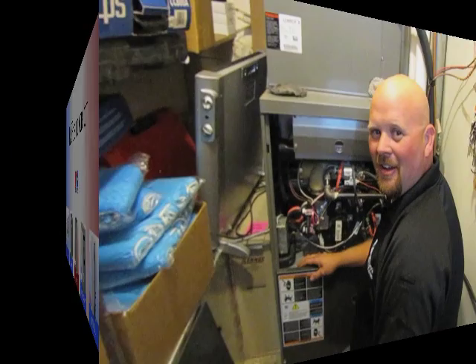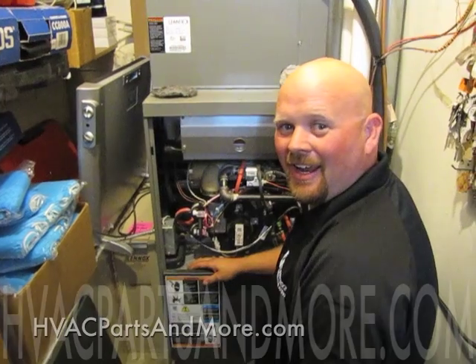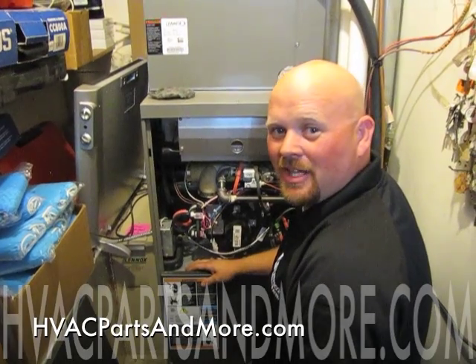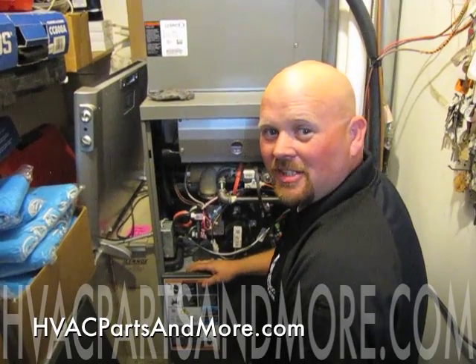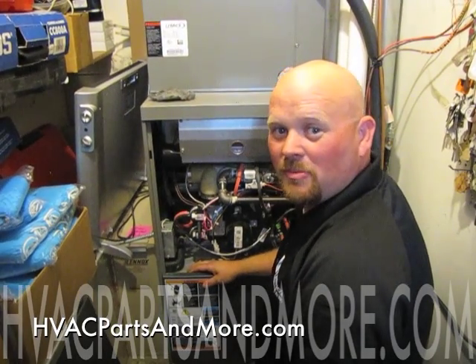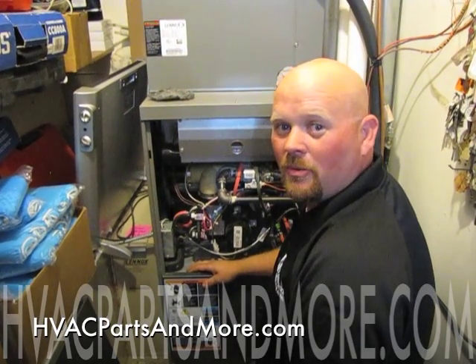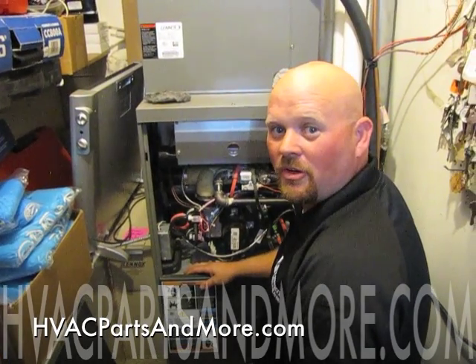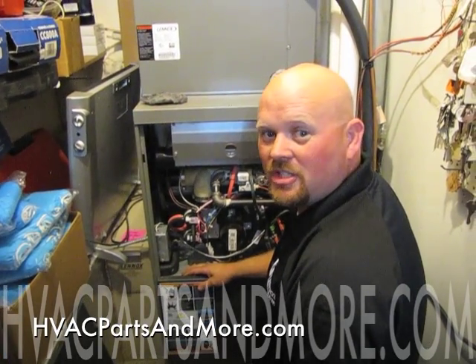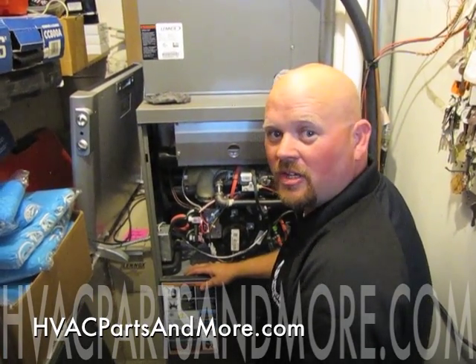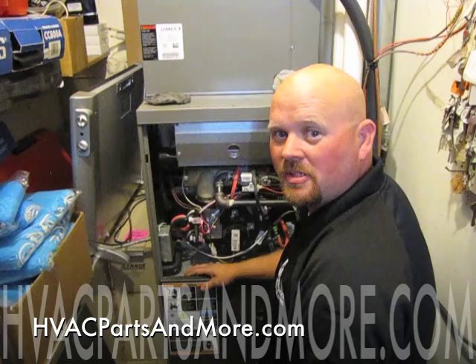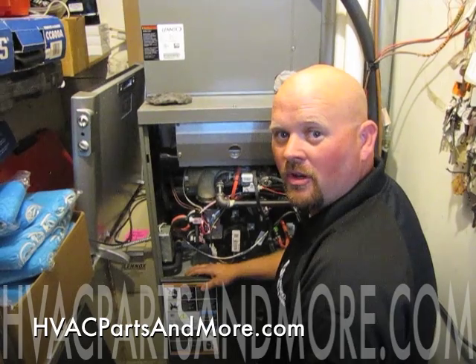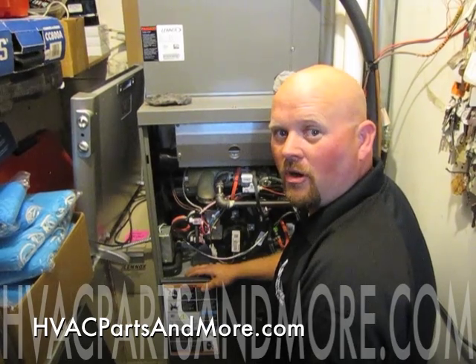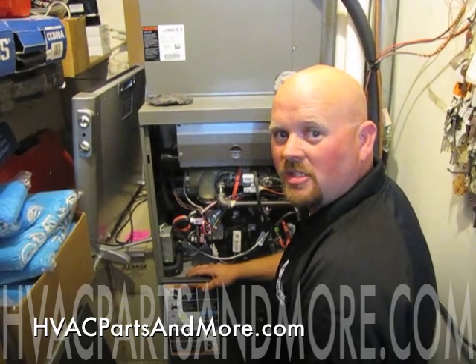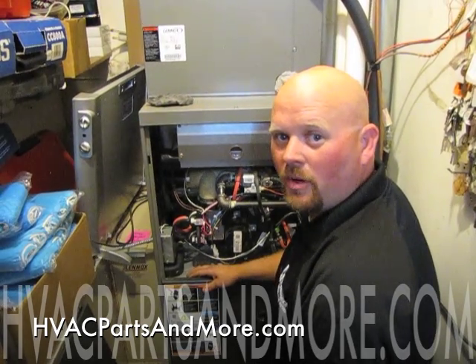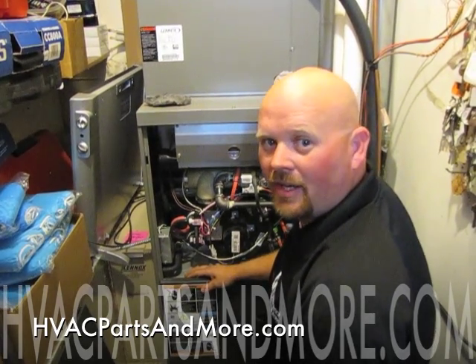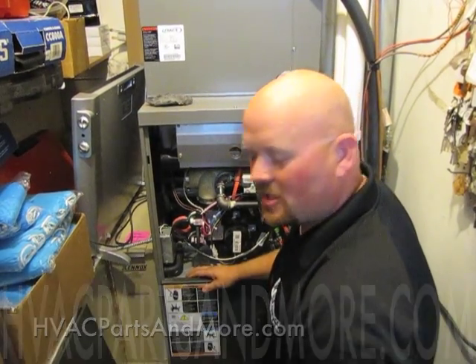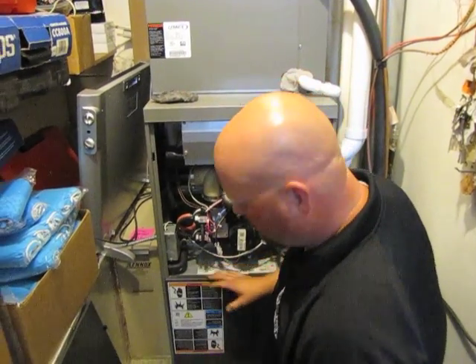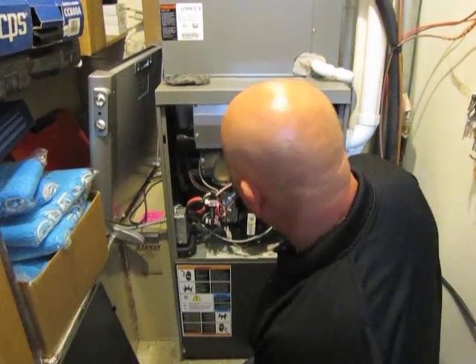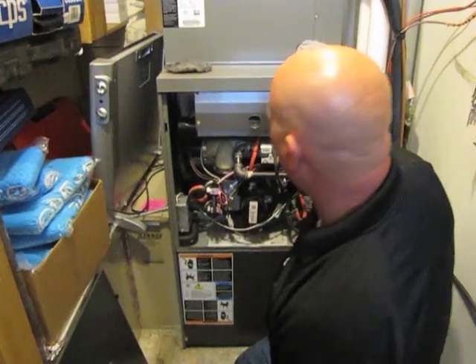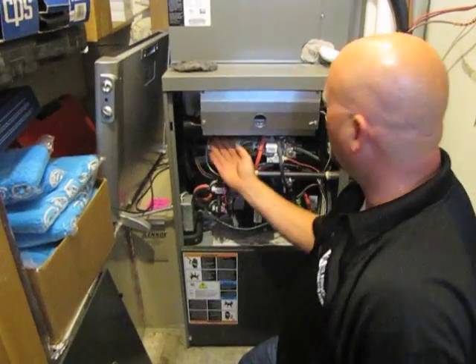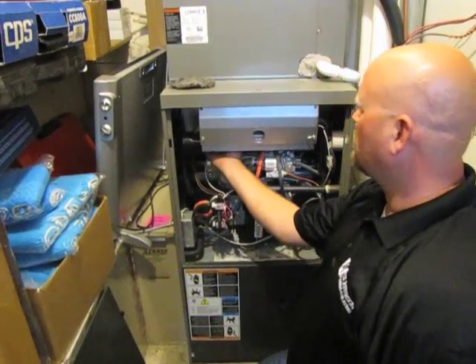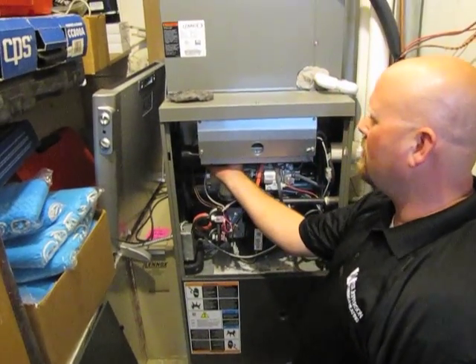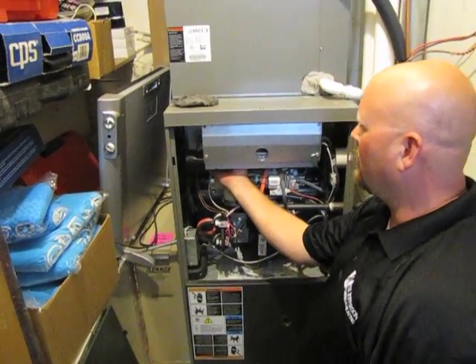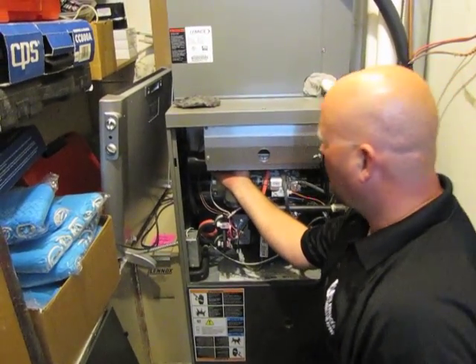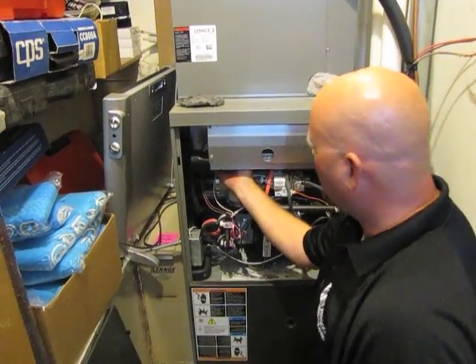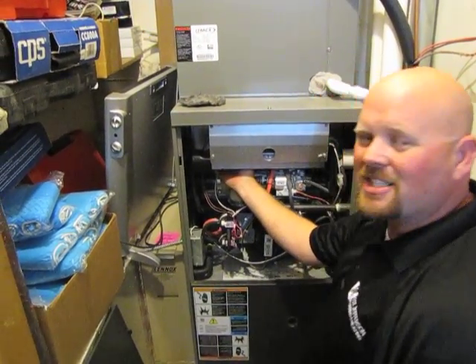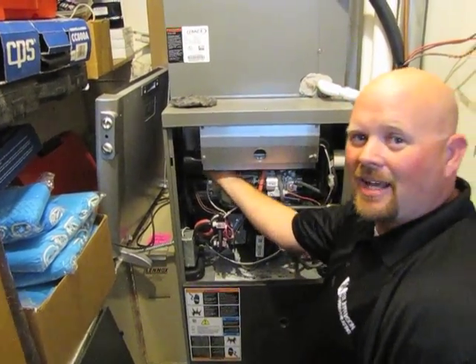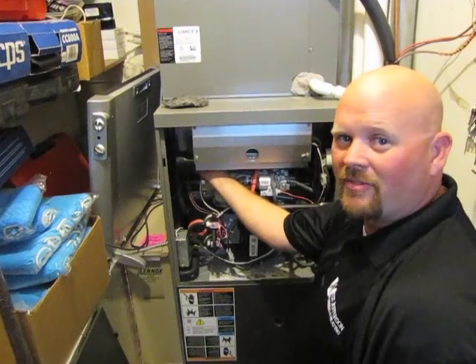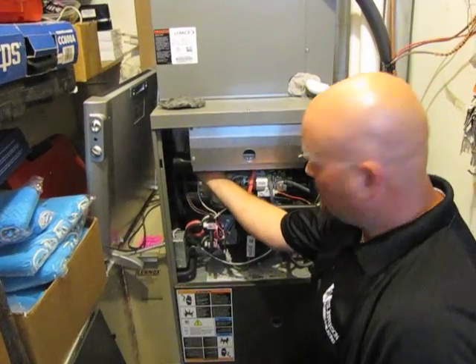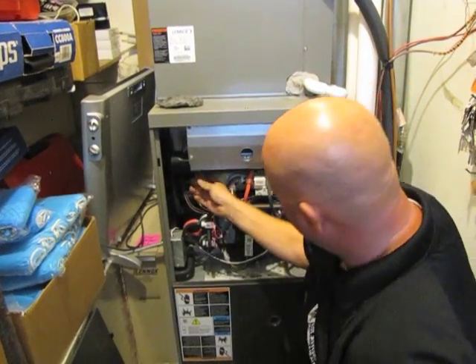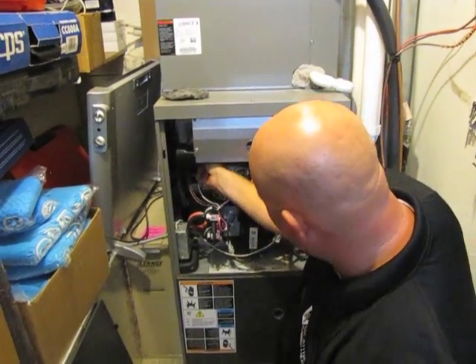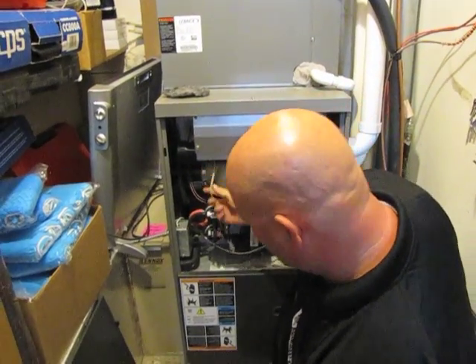Hi, Andy with HVAC Parts and More. We're going to show you how to change a flame sensor on a Lennox G71 furnace. The flame sensor is located back here, but to actually access it,